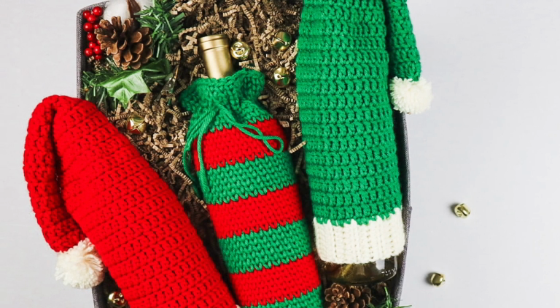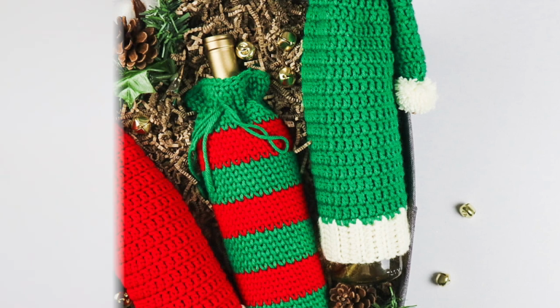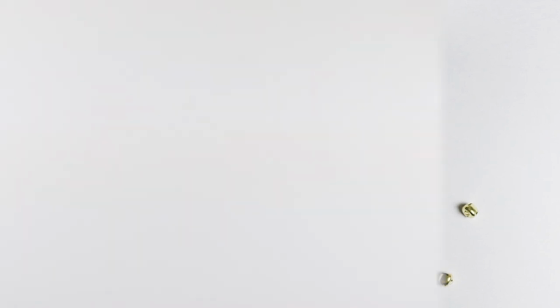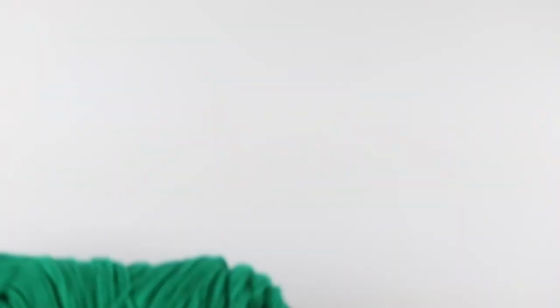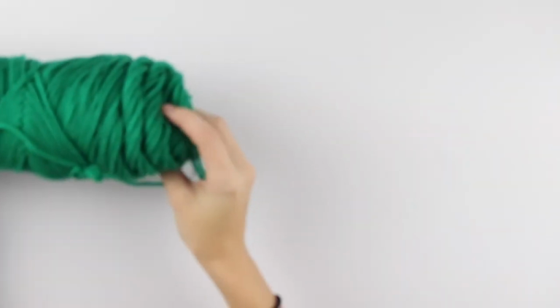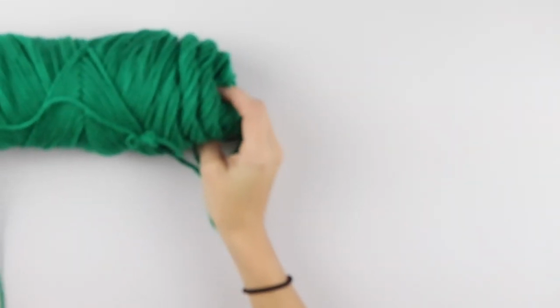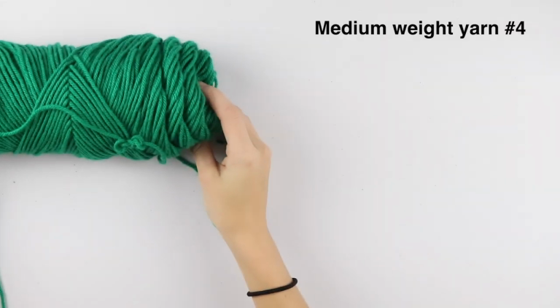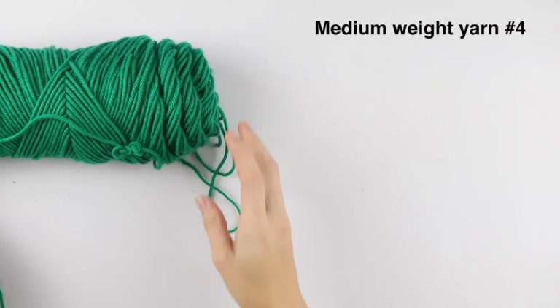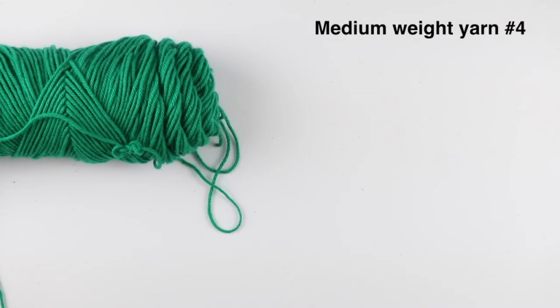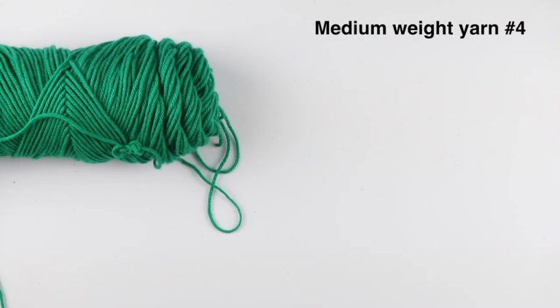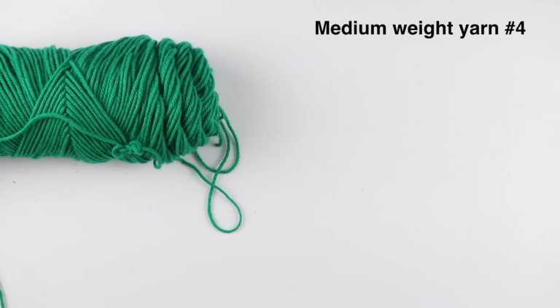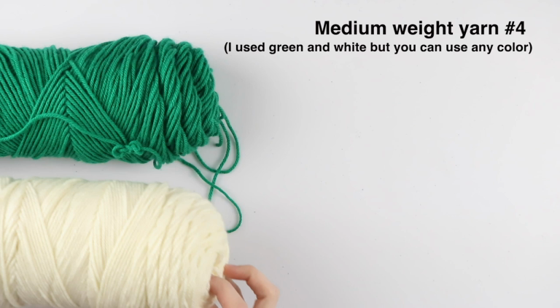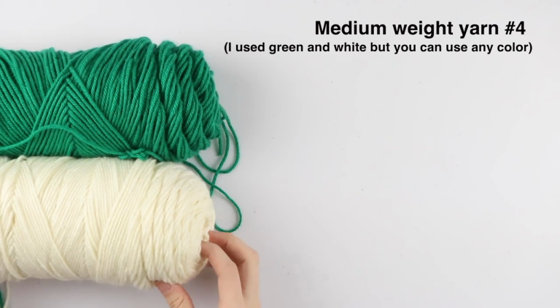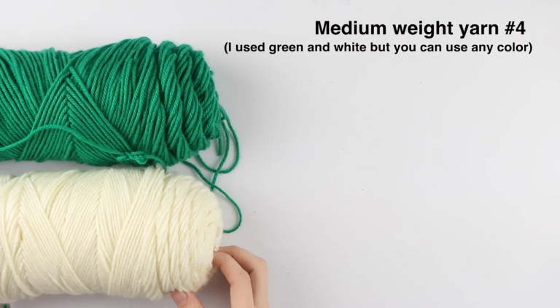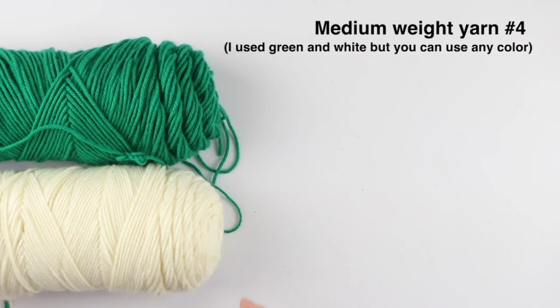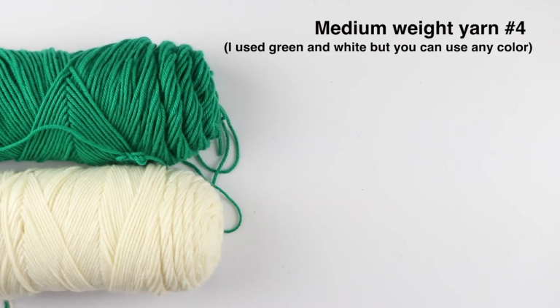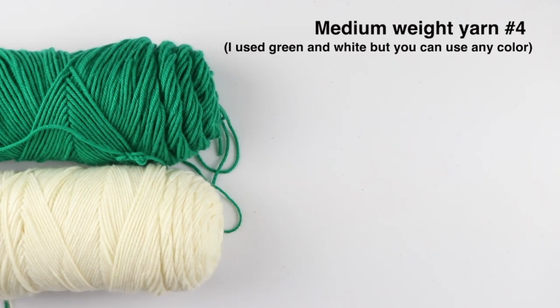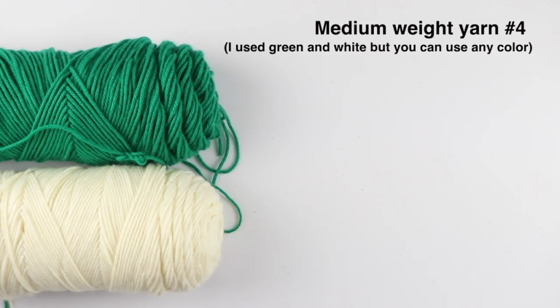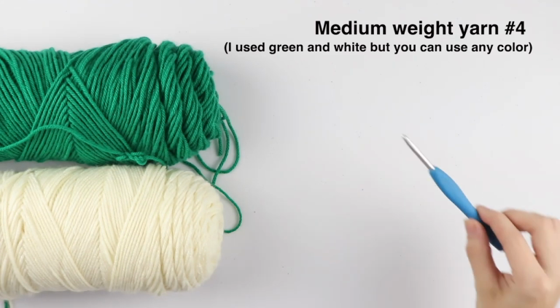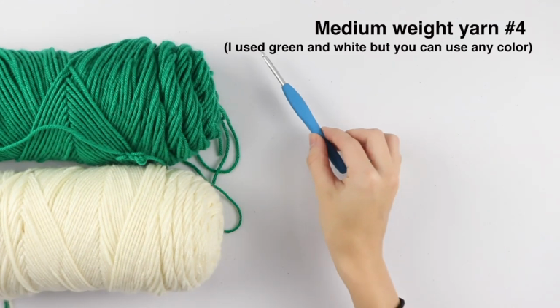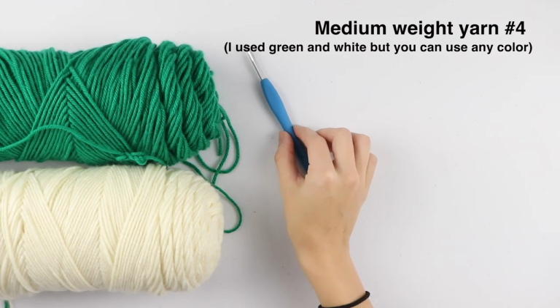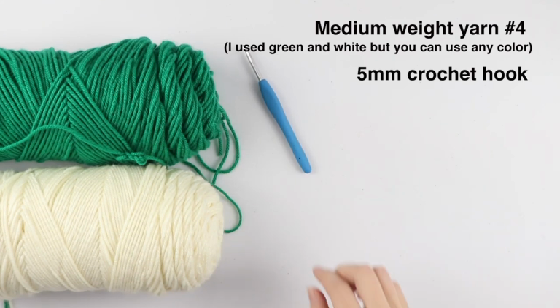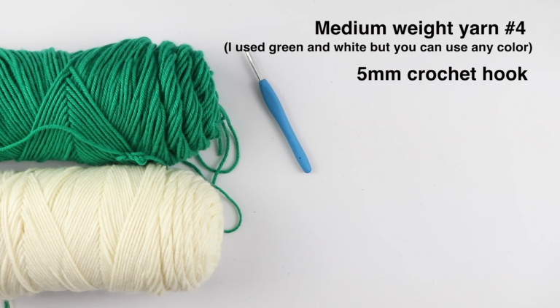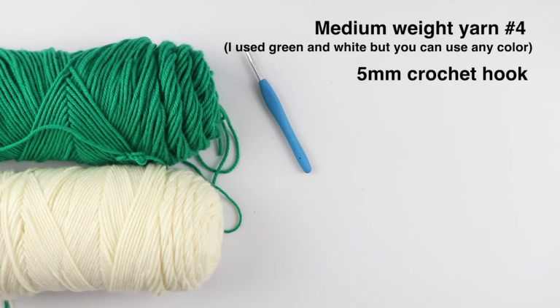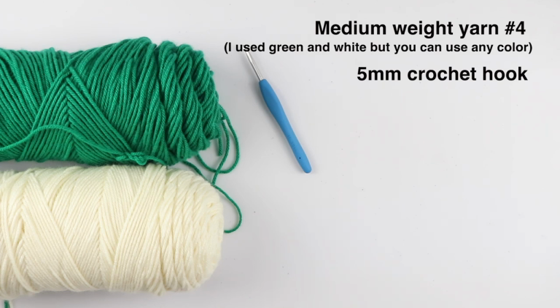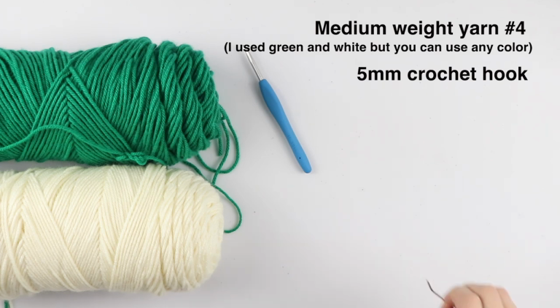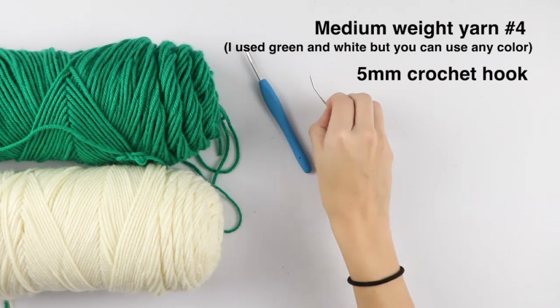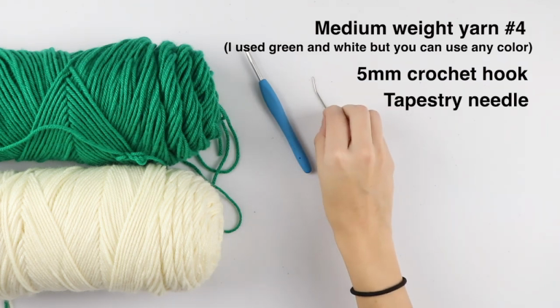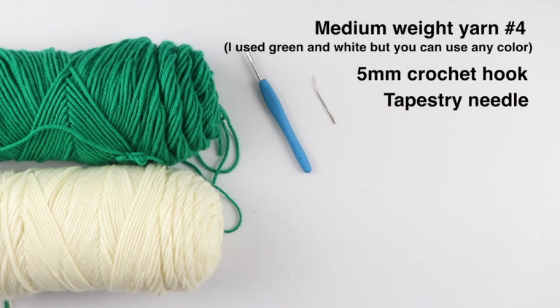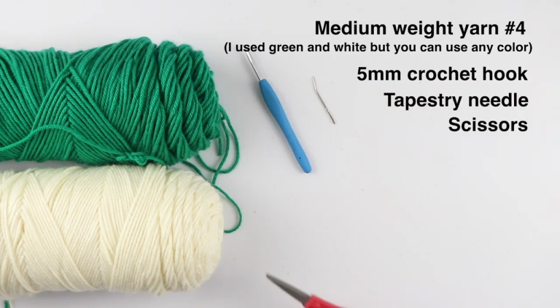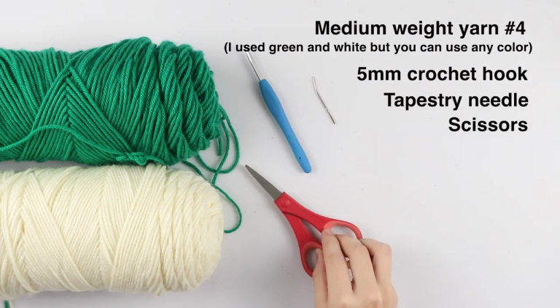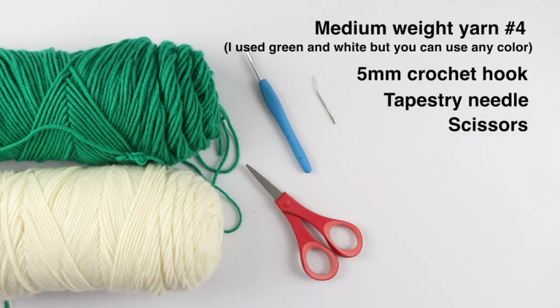For today's tutorial you are going to need a medium weight yarn in the colors green and white — I'm using Bernat Super Value. You will also need a 5 millimeter crochet hook, a tapestry needle, and a pair of scissors.